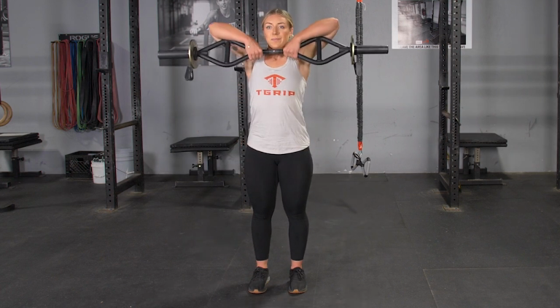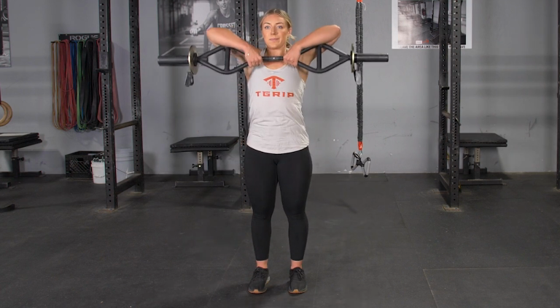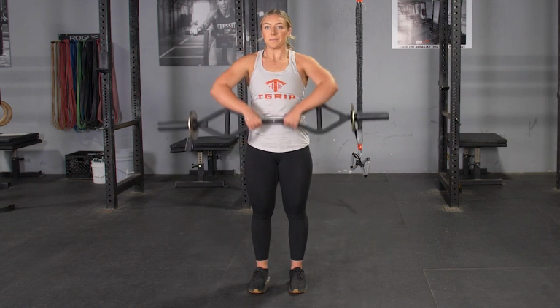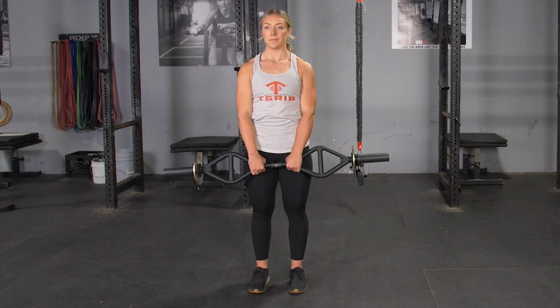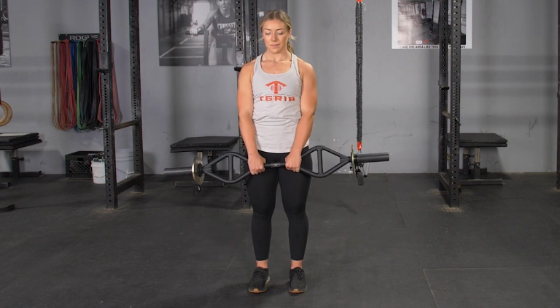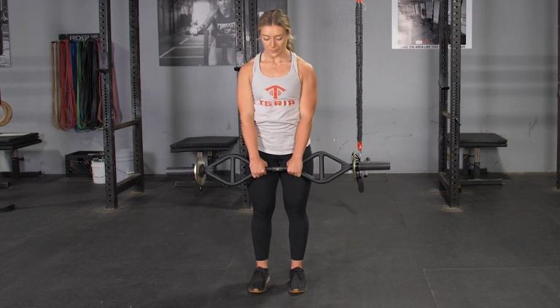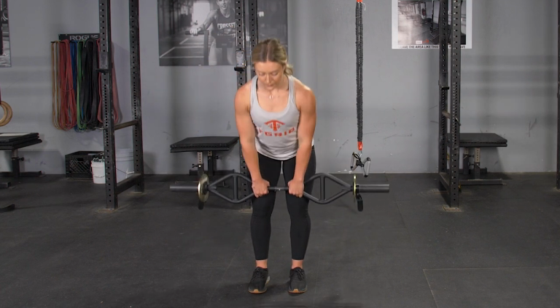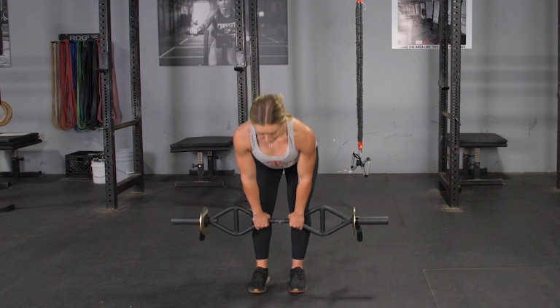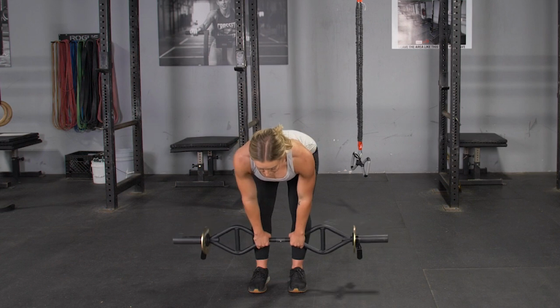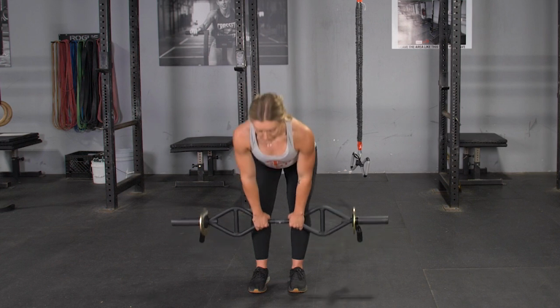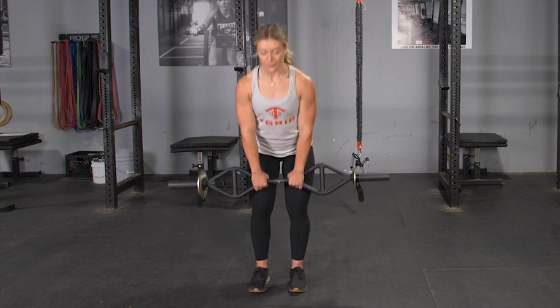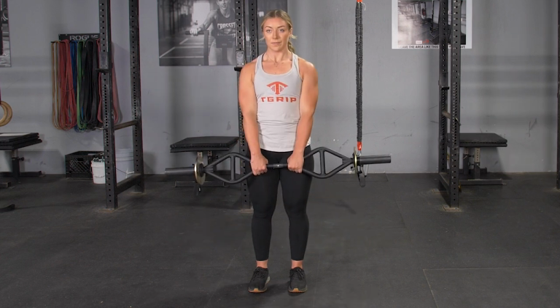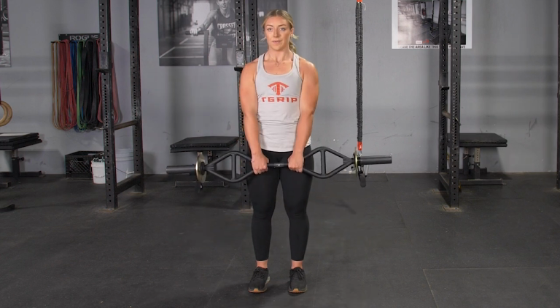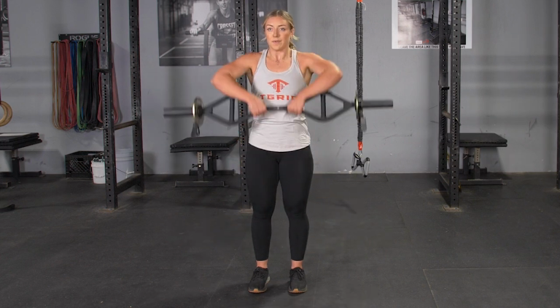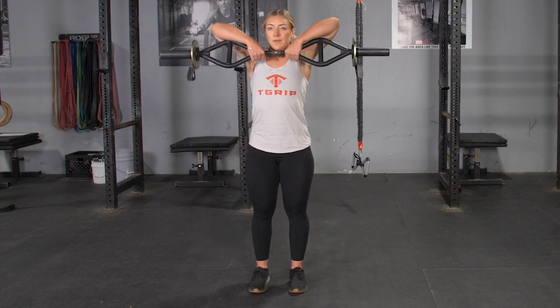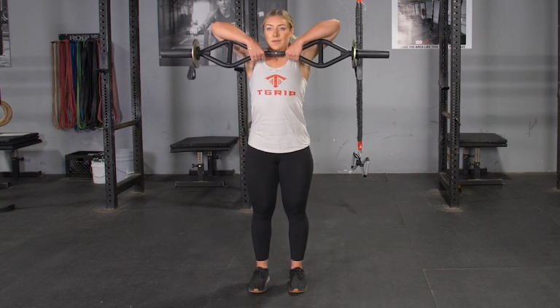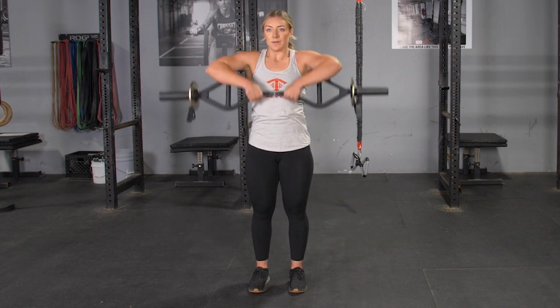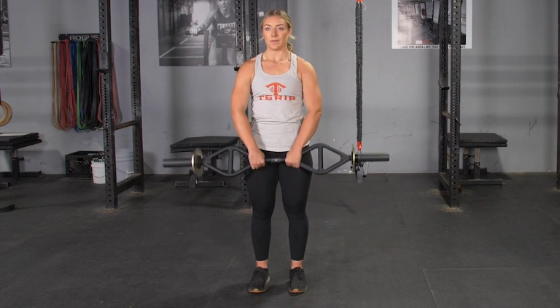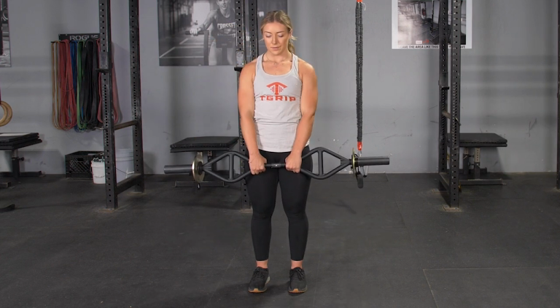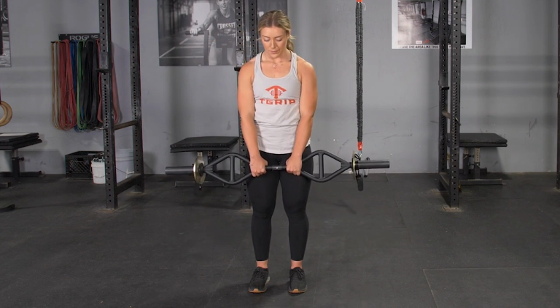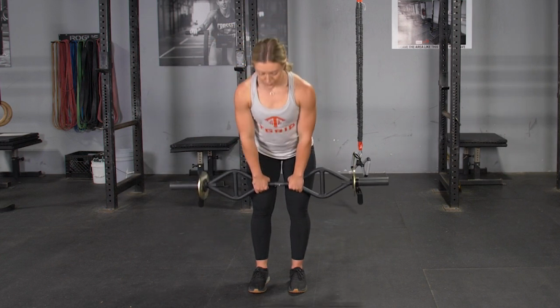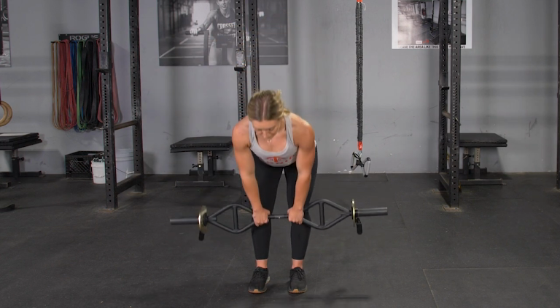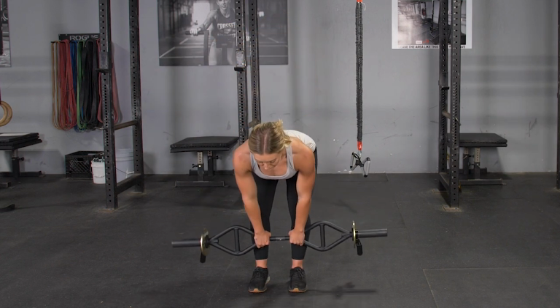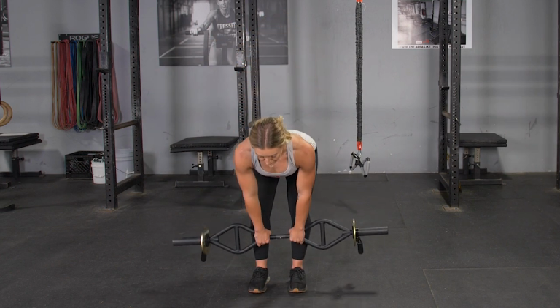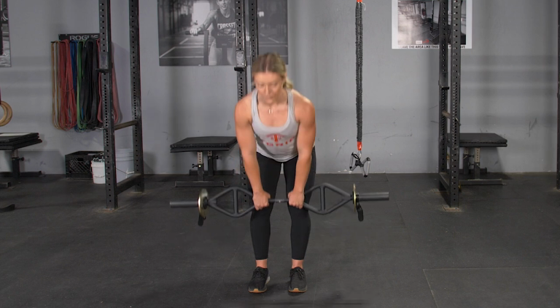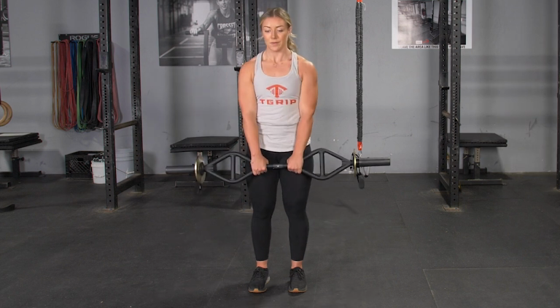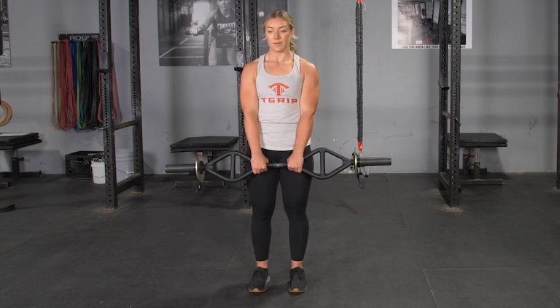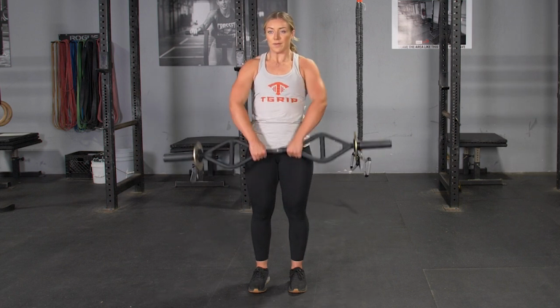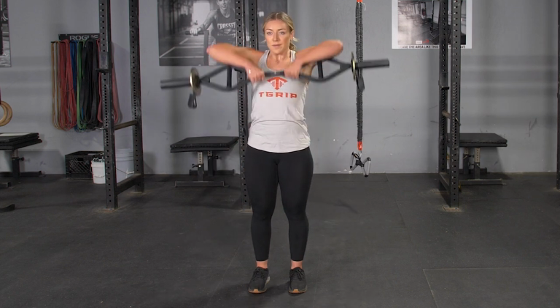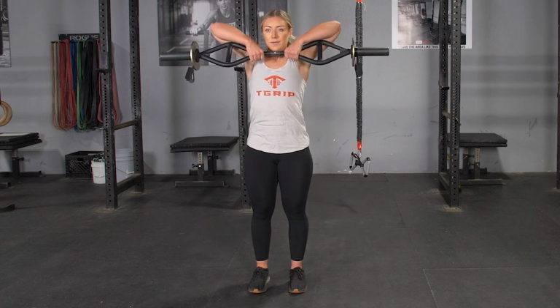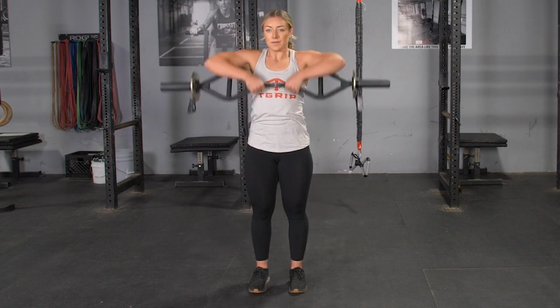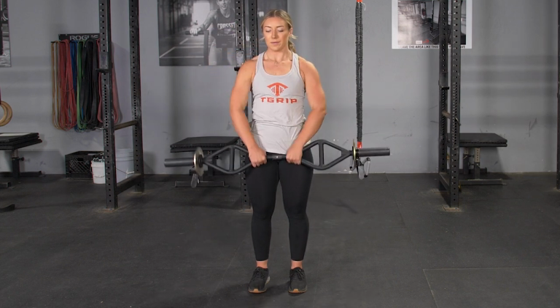From this position, keeping your back tight and shoulders back, push your hips back, keeping your weight on your heels and lean down until your back is roughly parallel with the floor and you feel a stretch in your hamstrings.